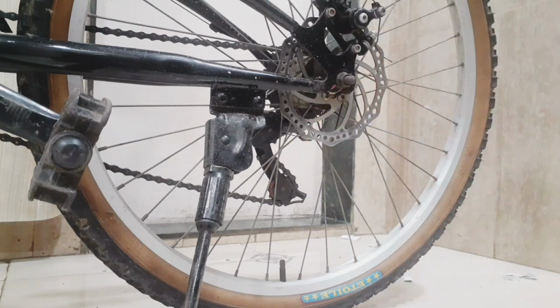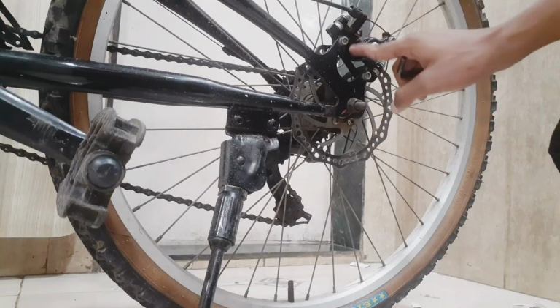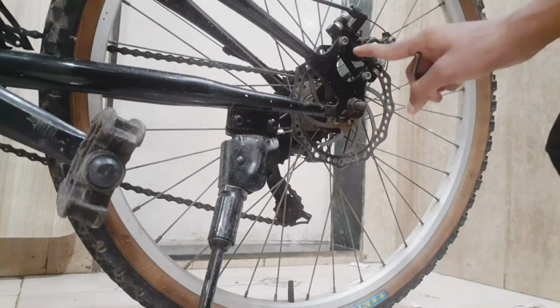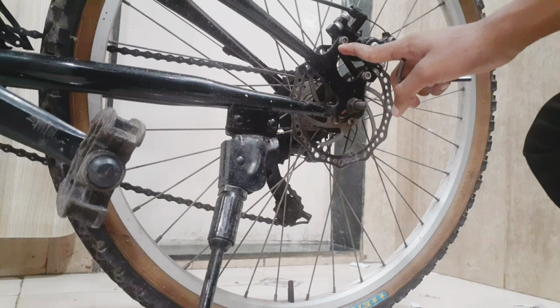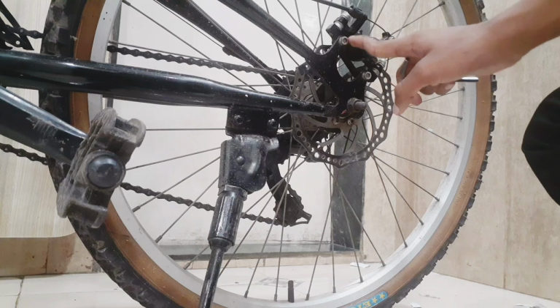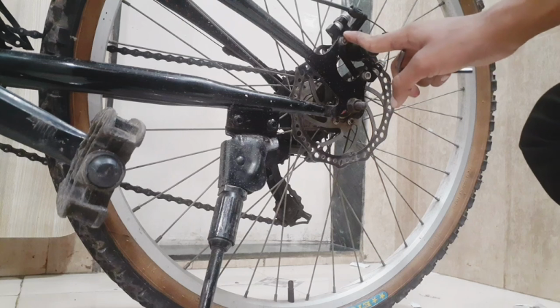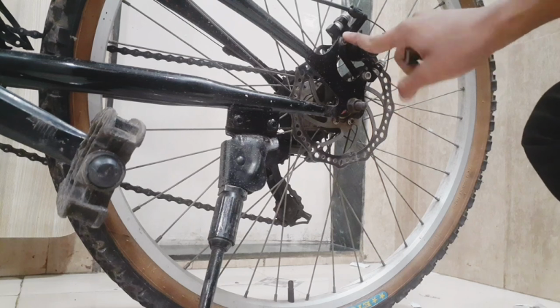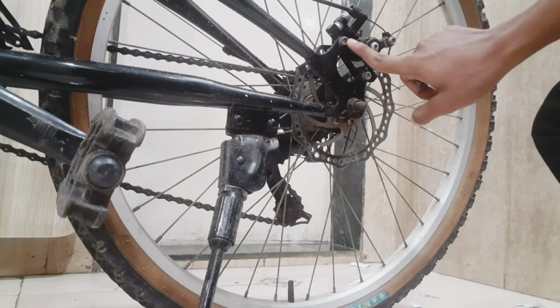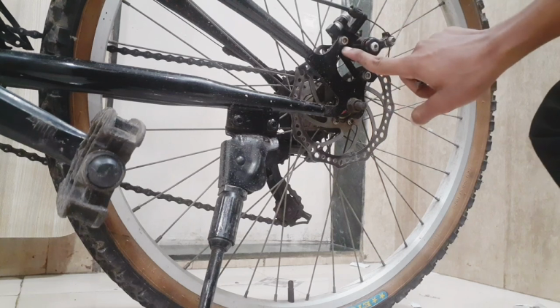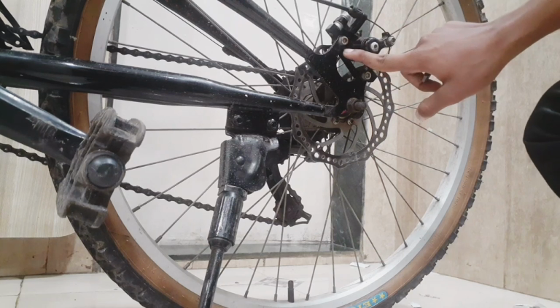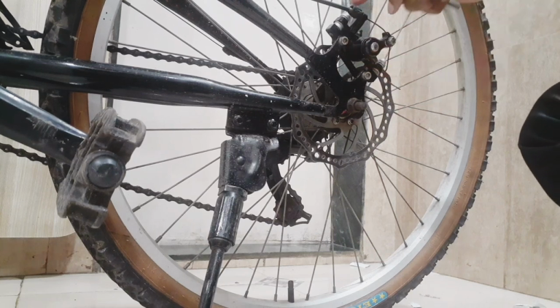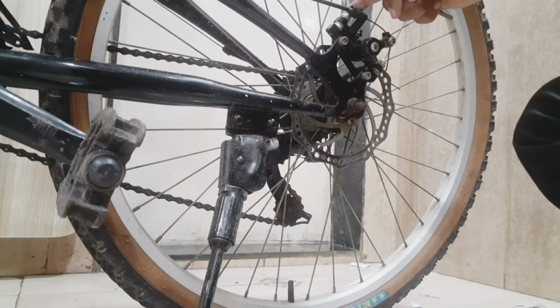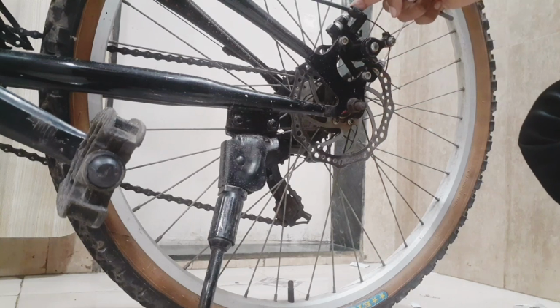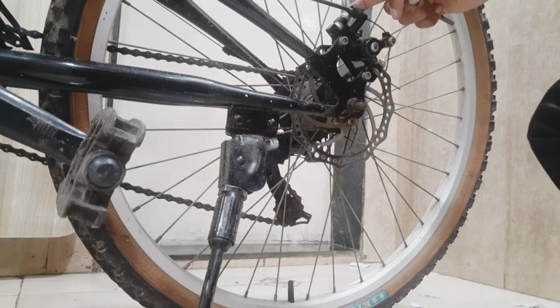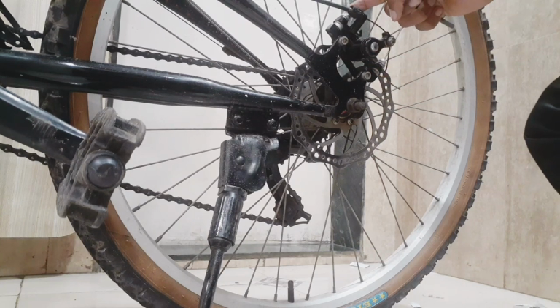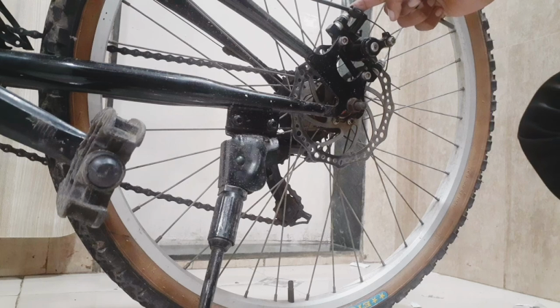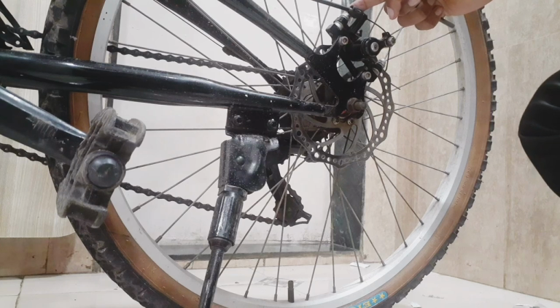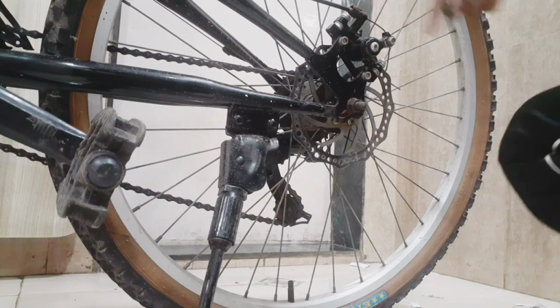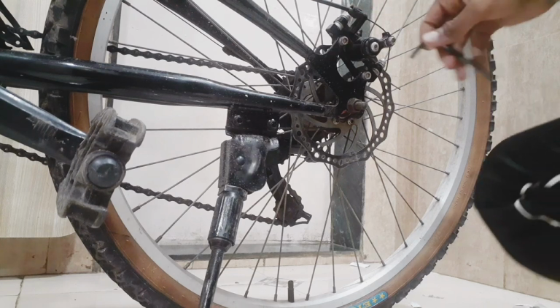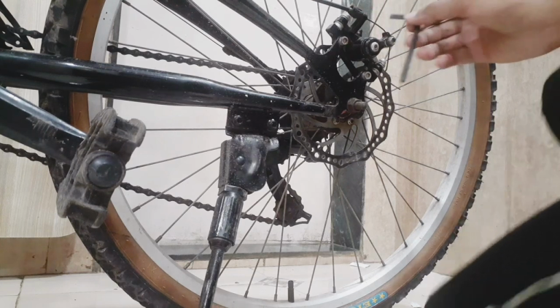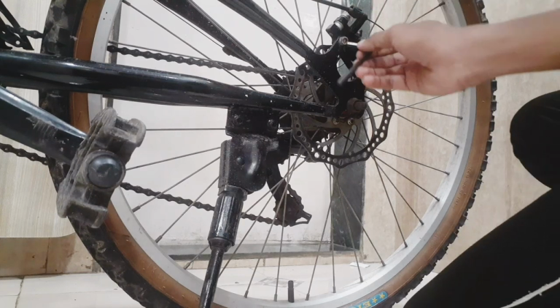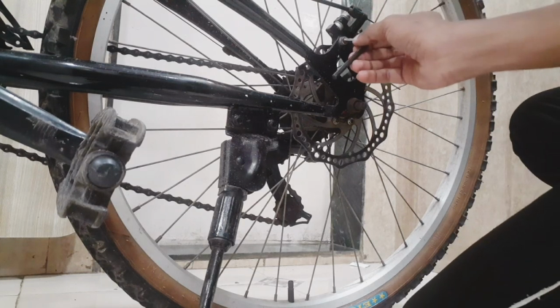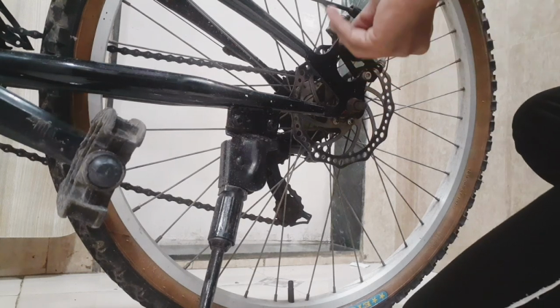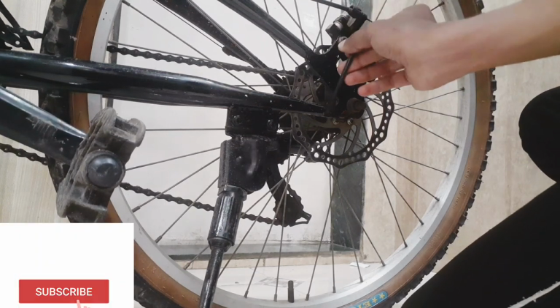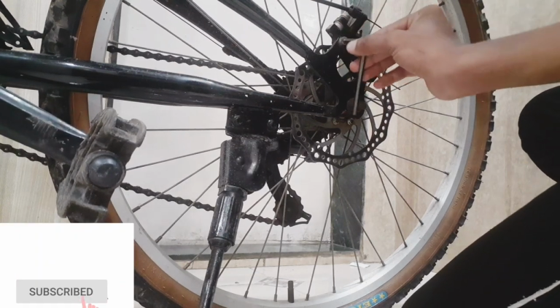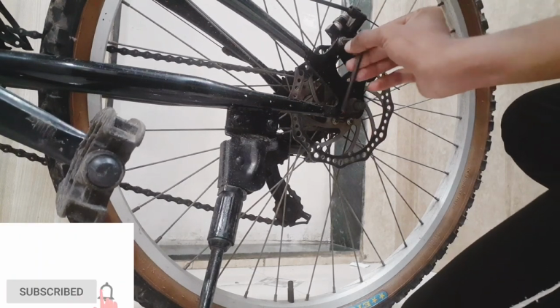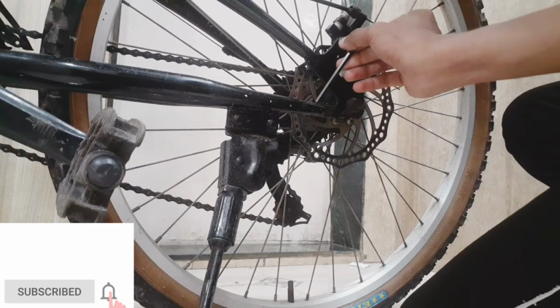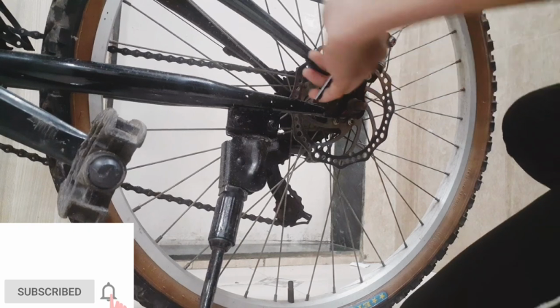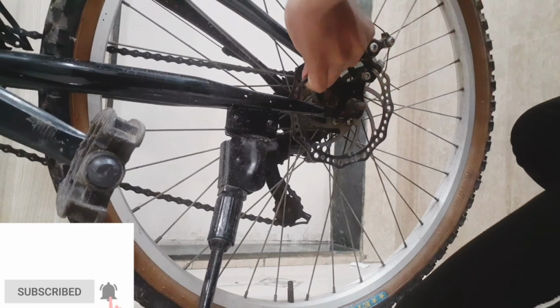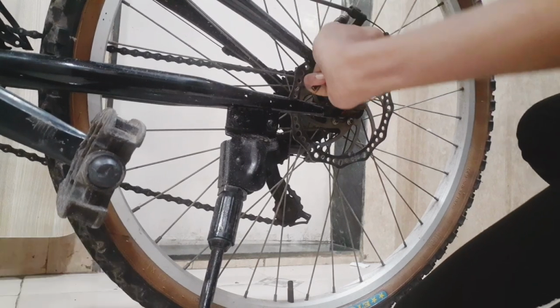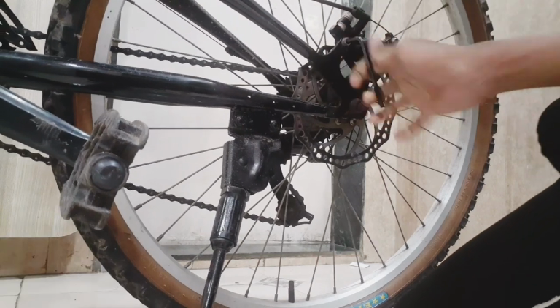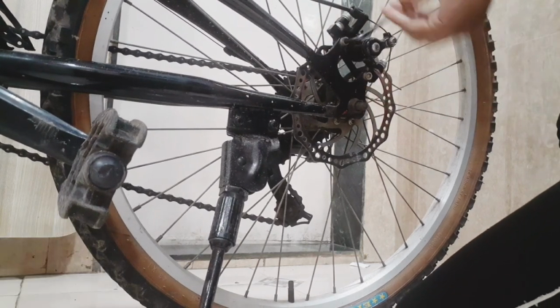Now we will open this nut as you can see. We will never open the top nut so the alignment will stay better. We will only open it from the bottom so that we can clean the pads easily.